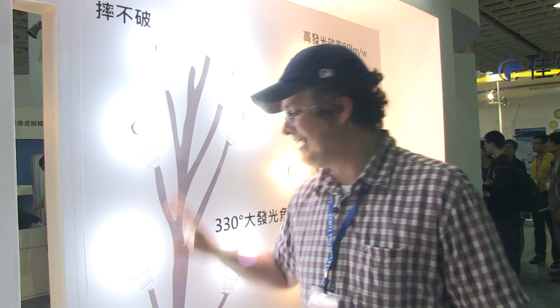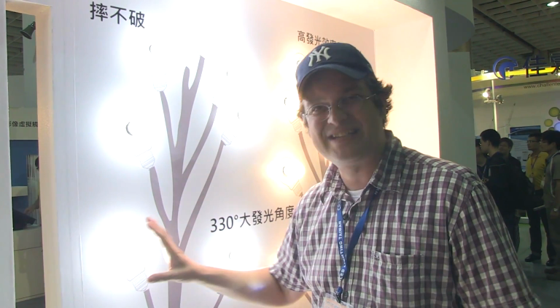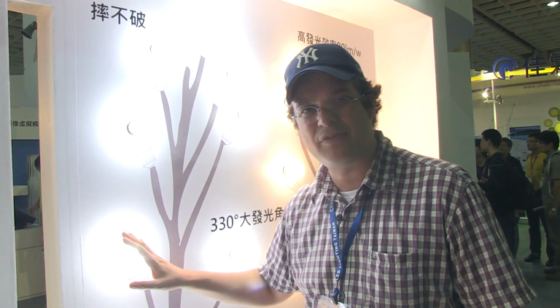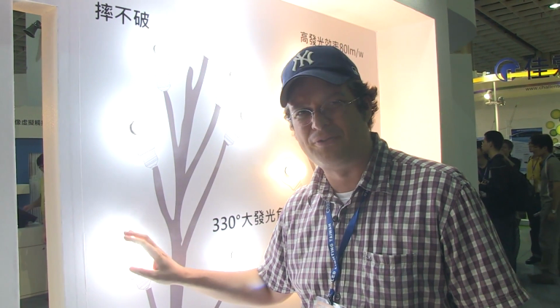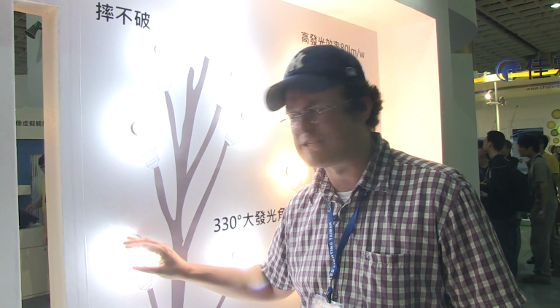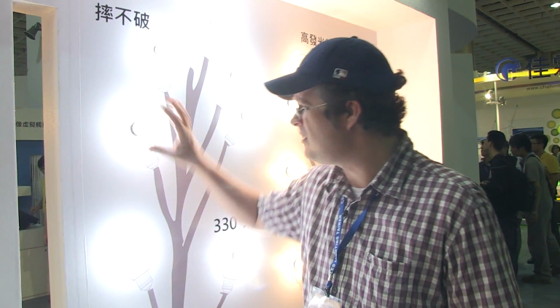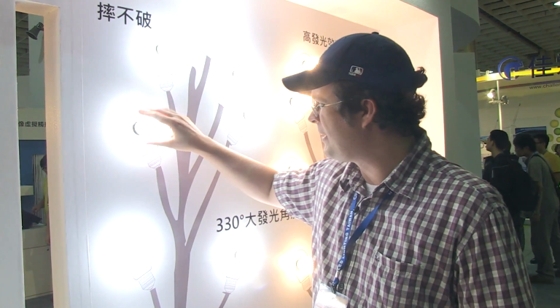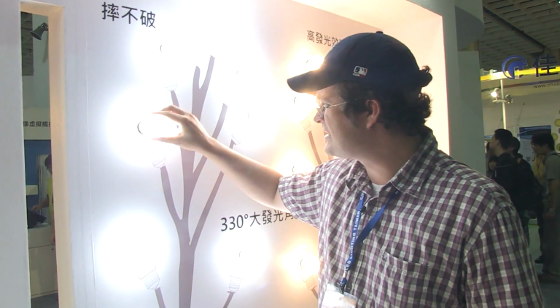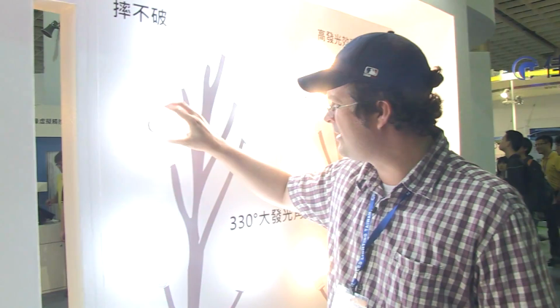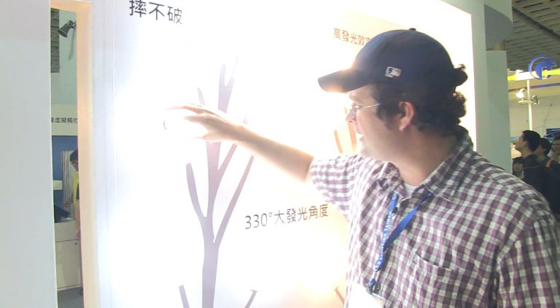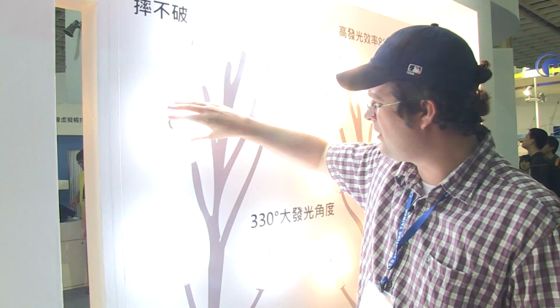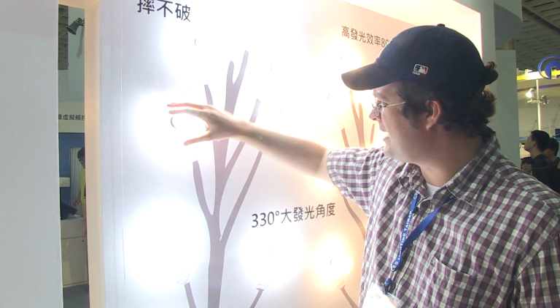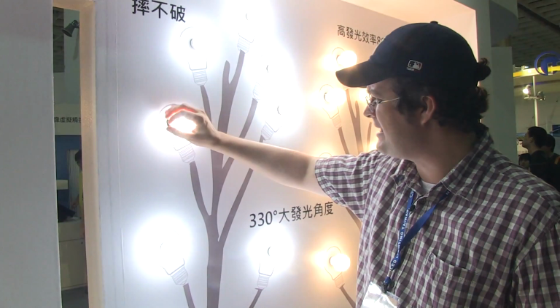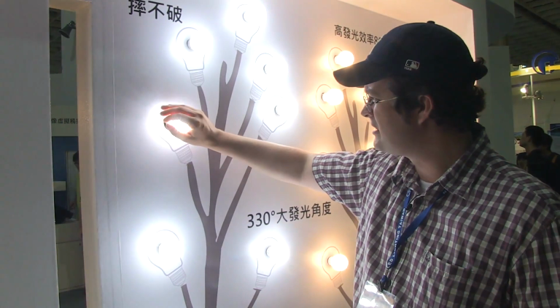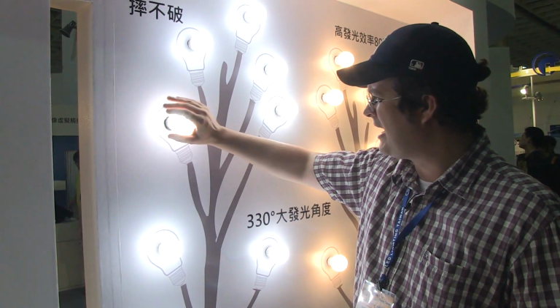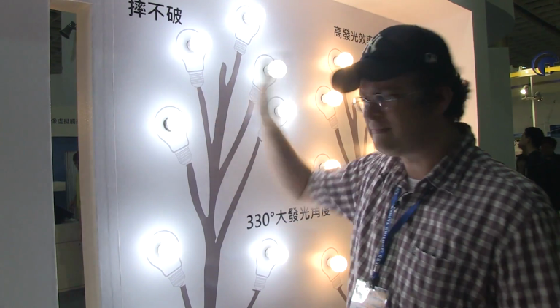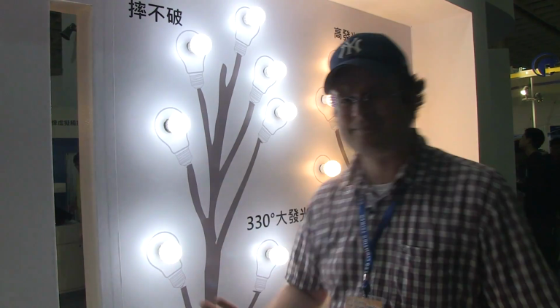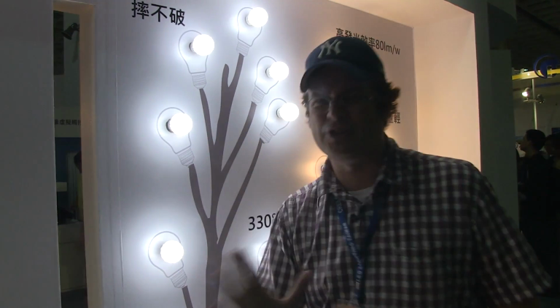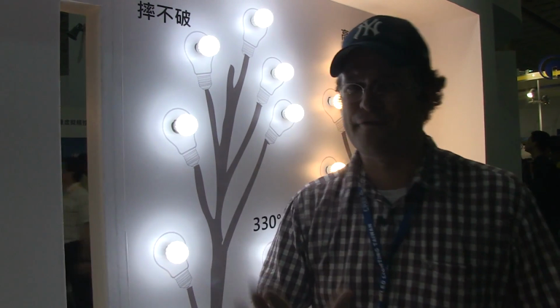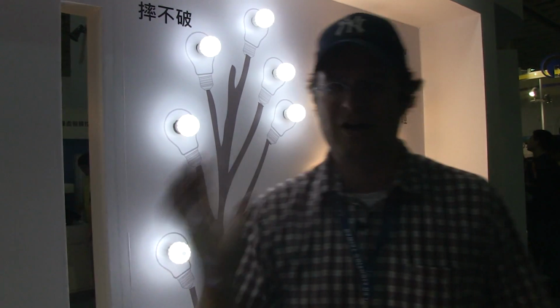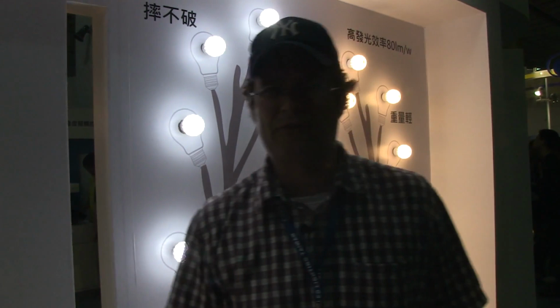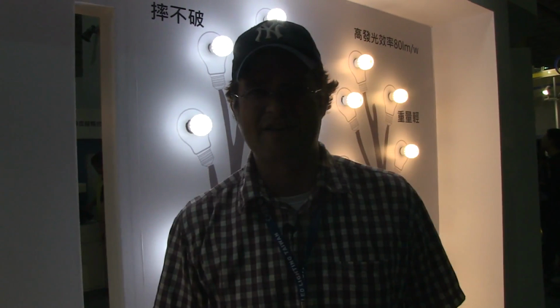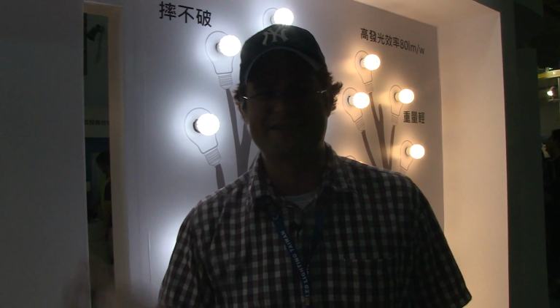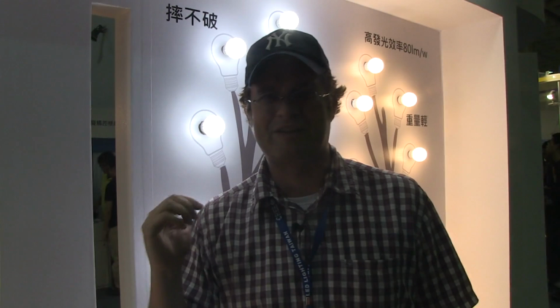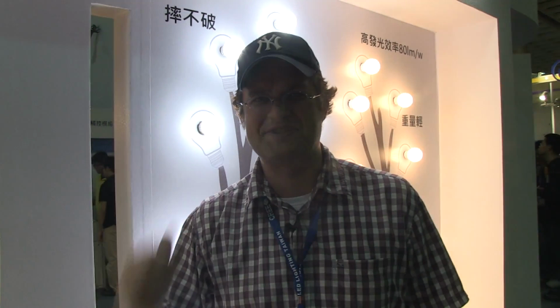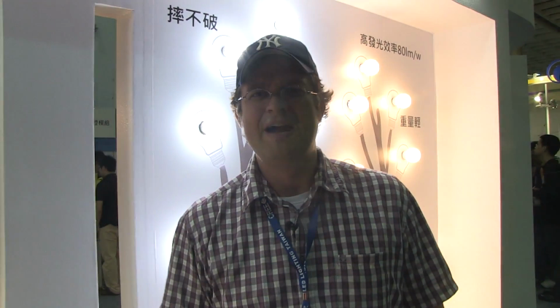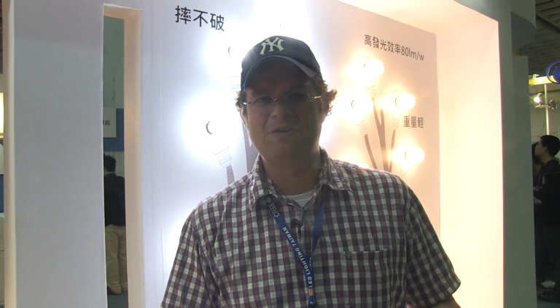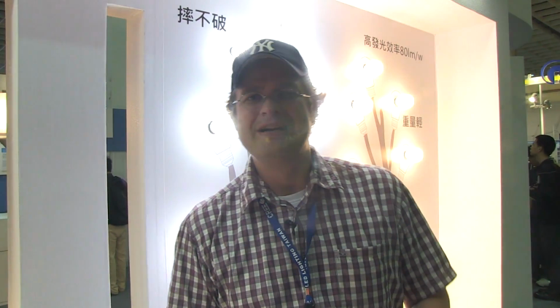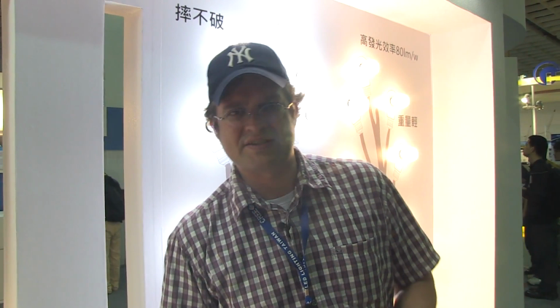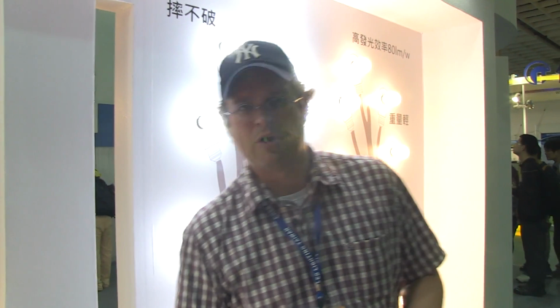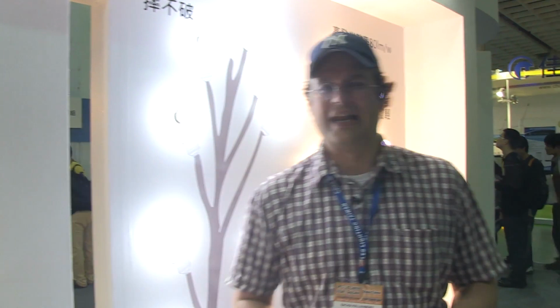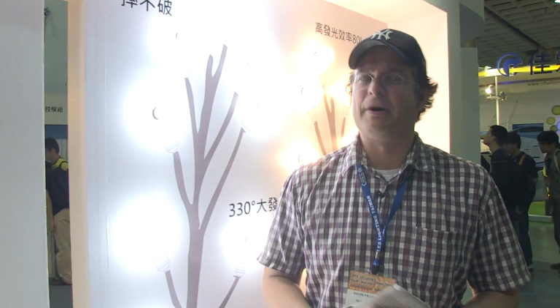I can't tell you anything about the price right now, but I can tell you a little bit about the heat. I wouldn't touch it for any longer than three seconds, but it's definitely not as hot as a usual 60 watt light bulb.